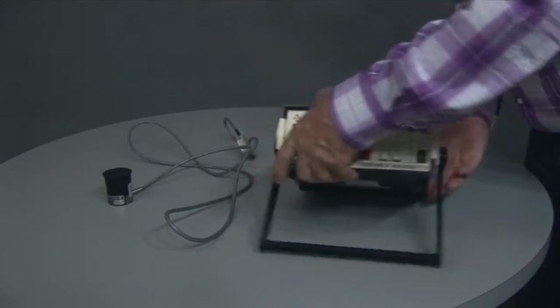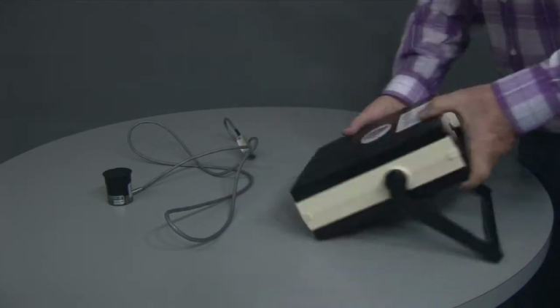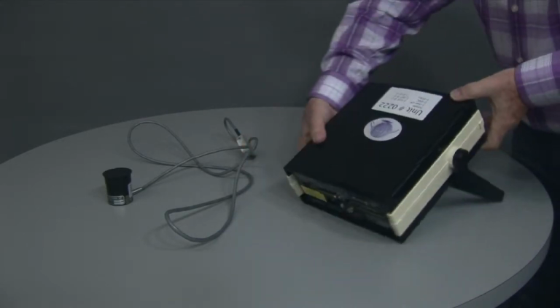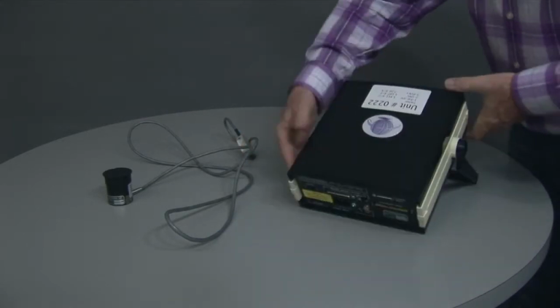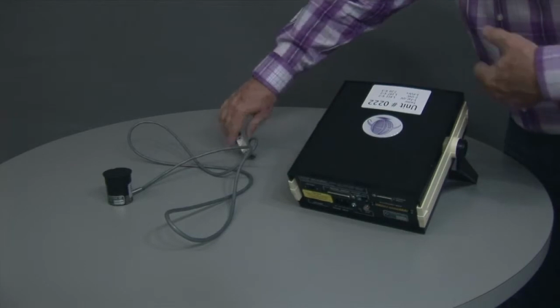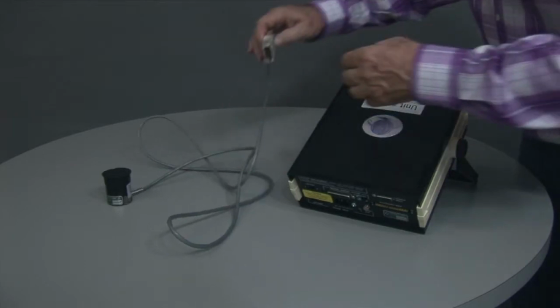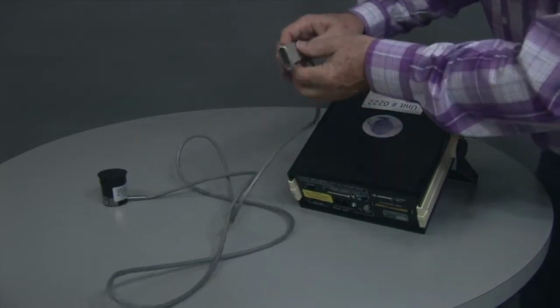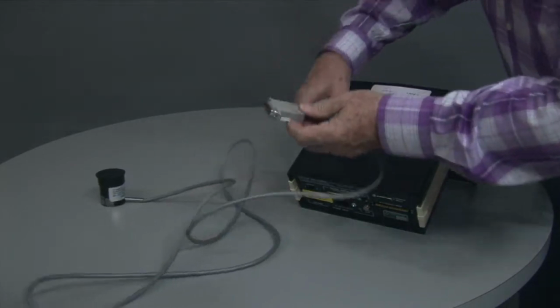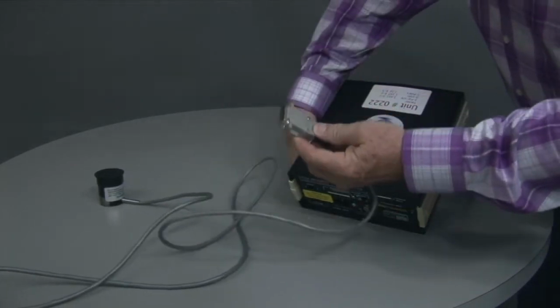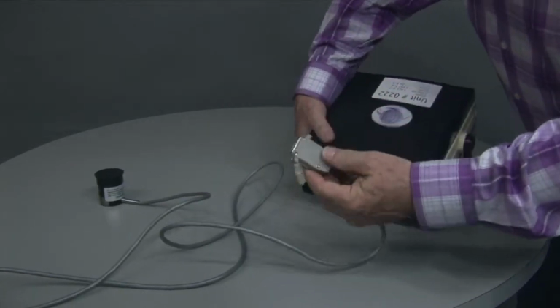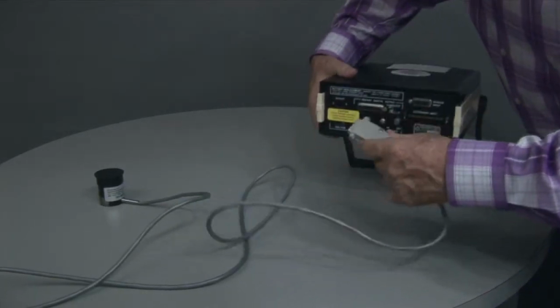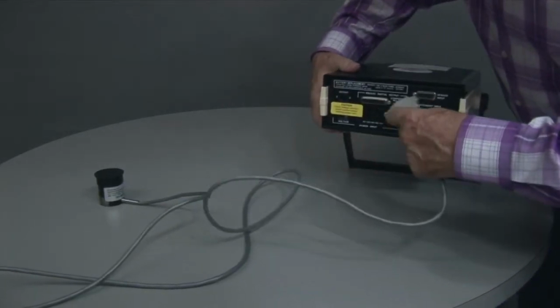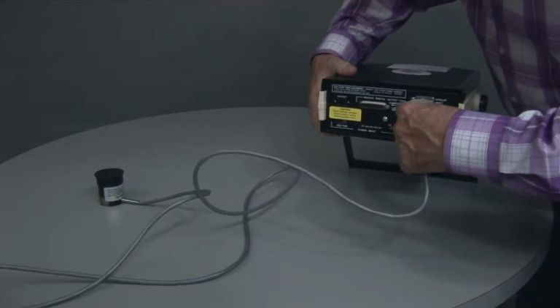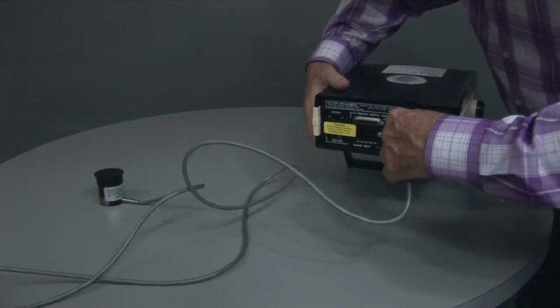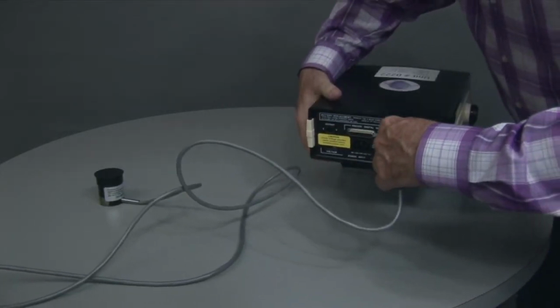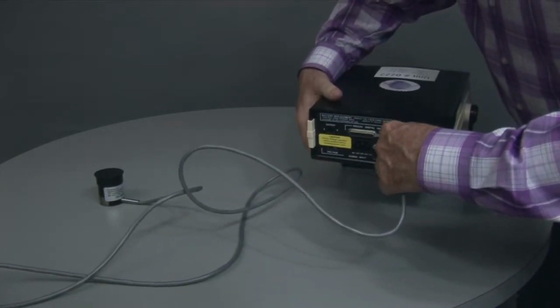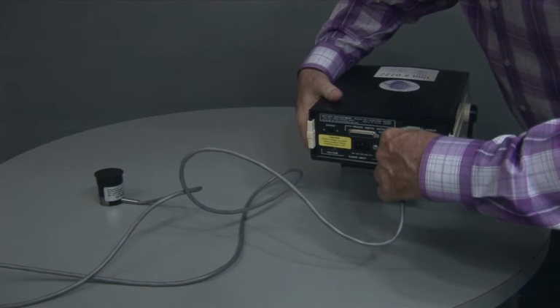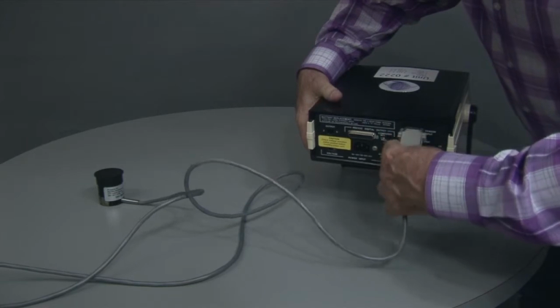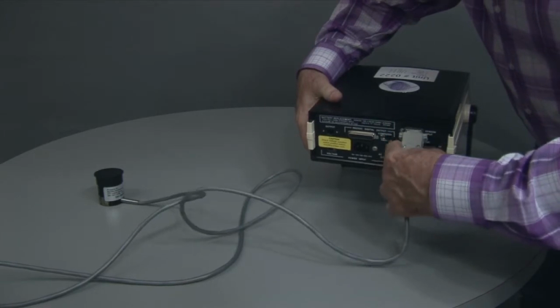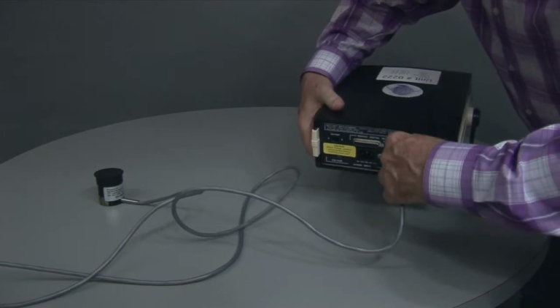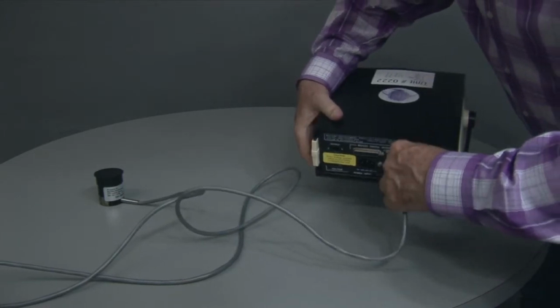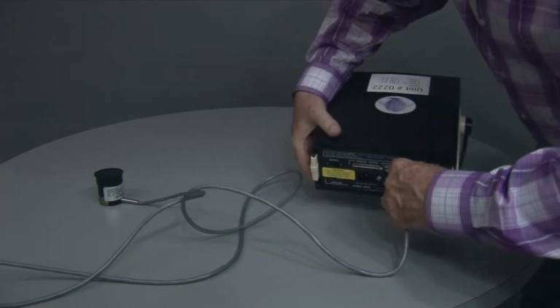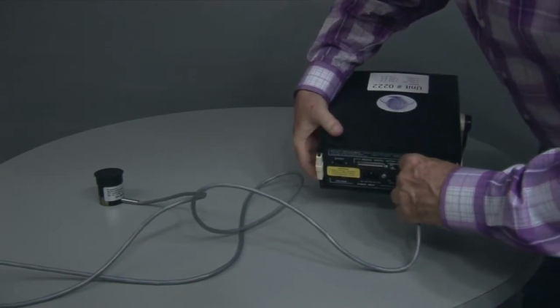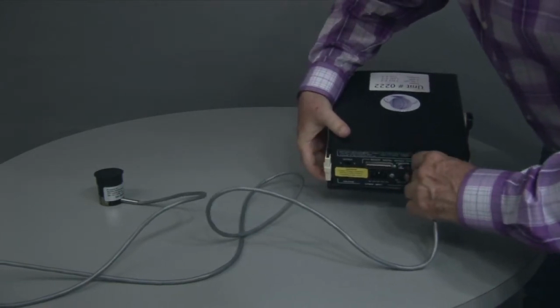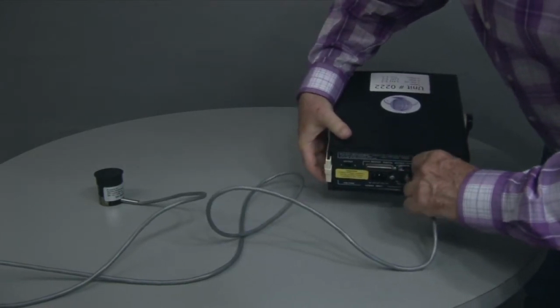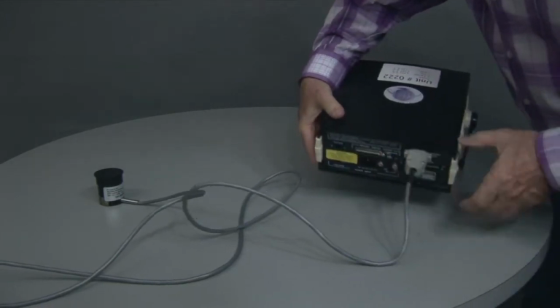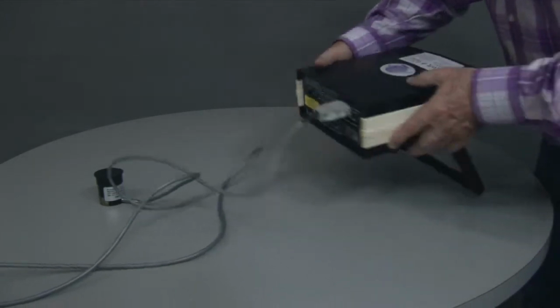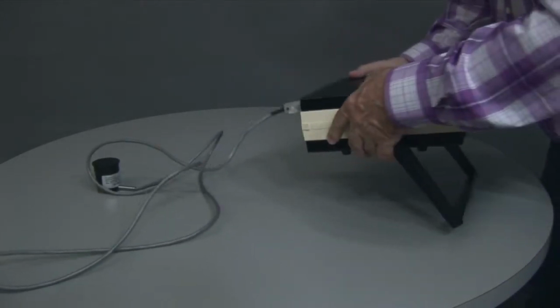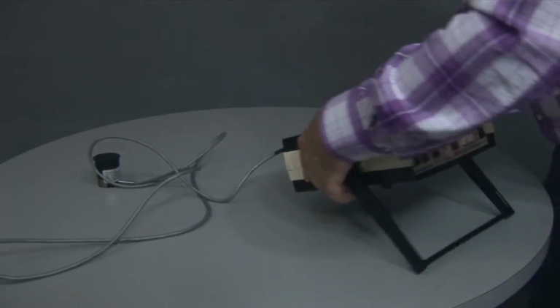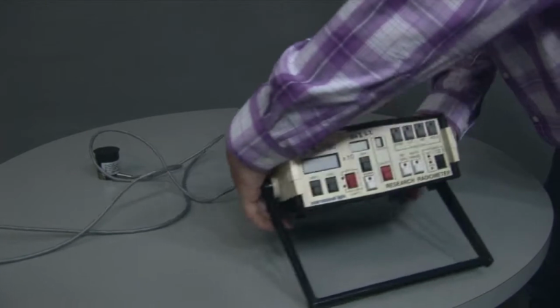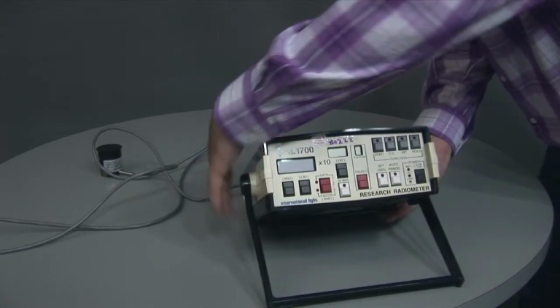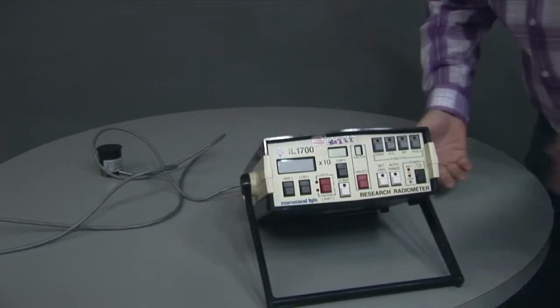You then turn it around, hook in your connector, and then hook in your power supply.